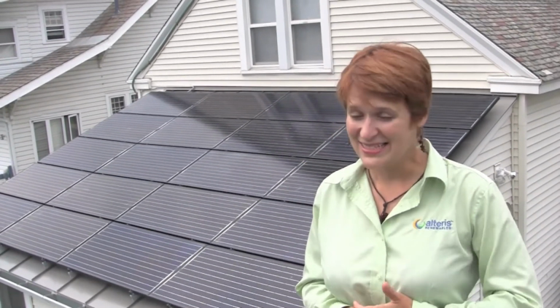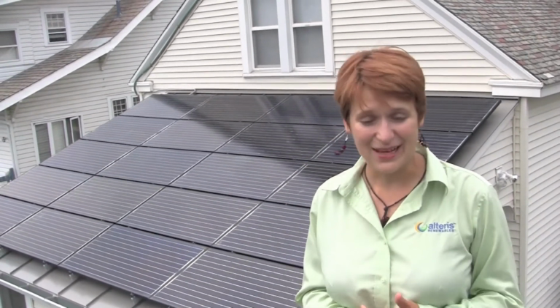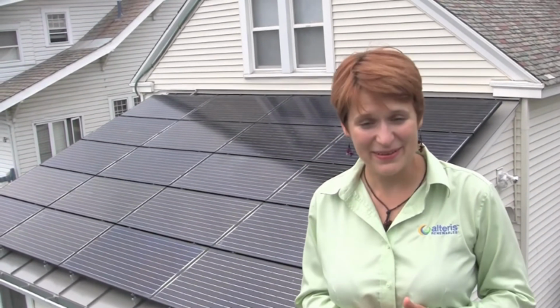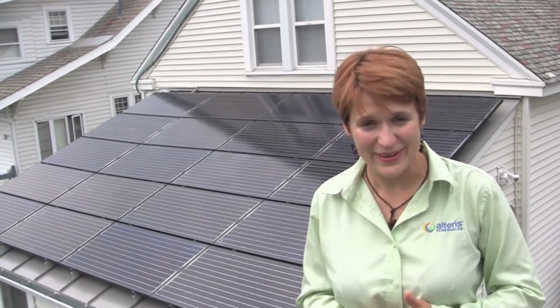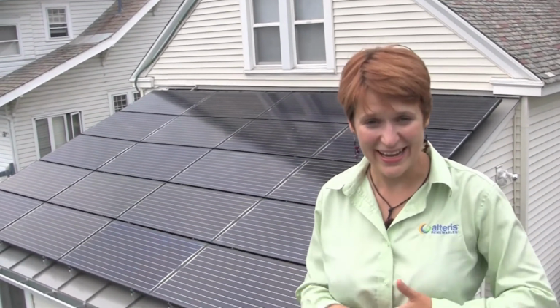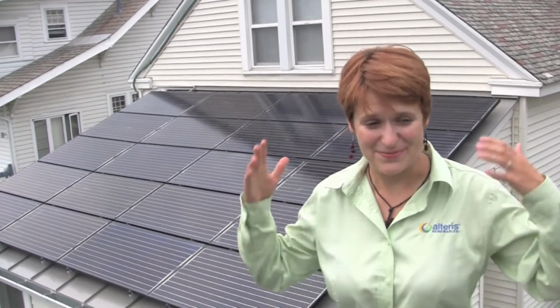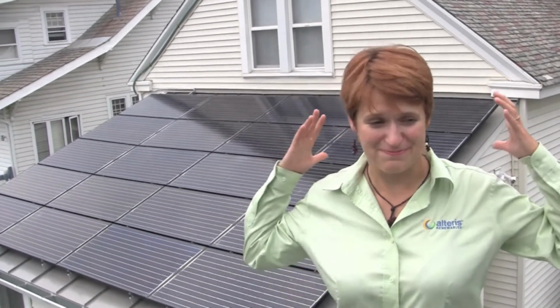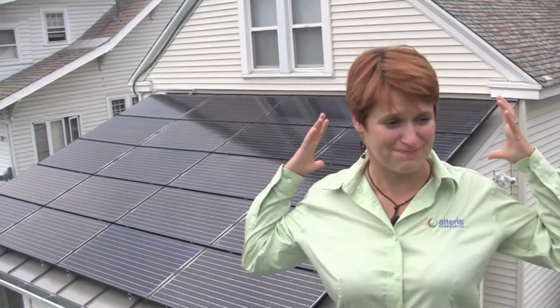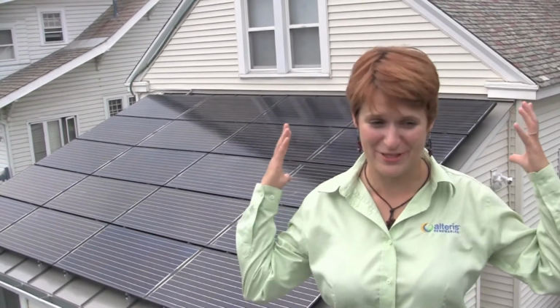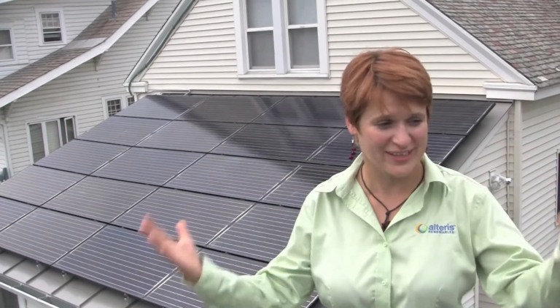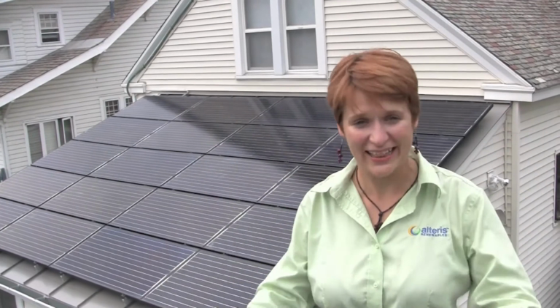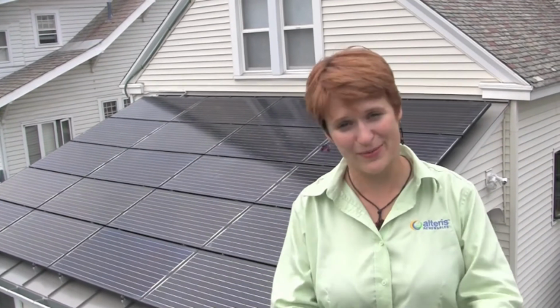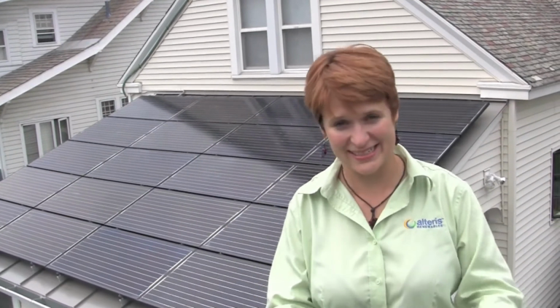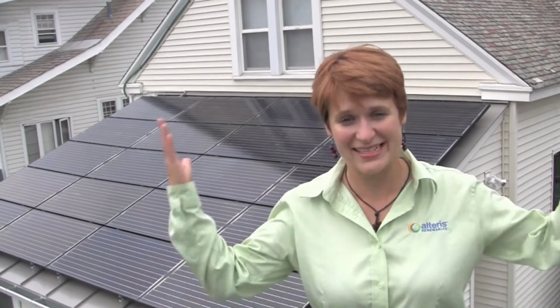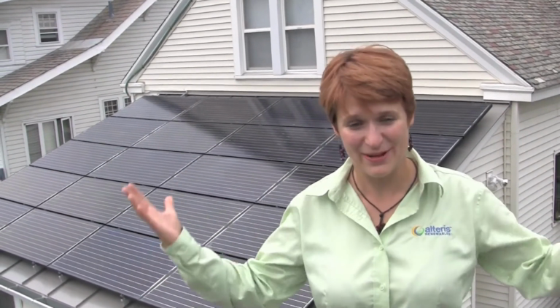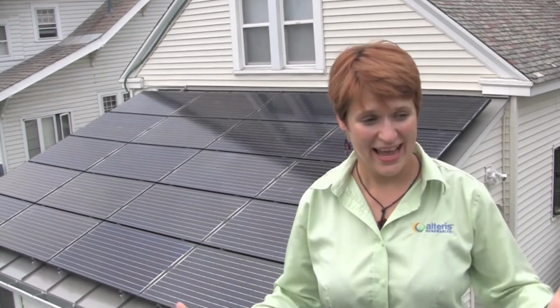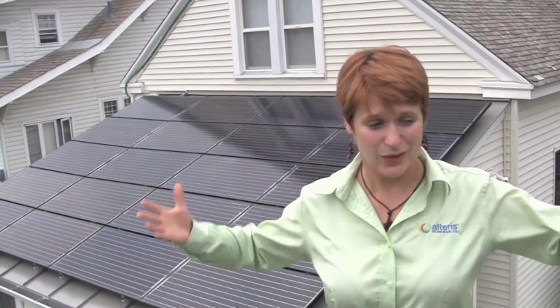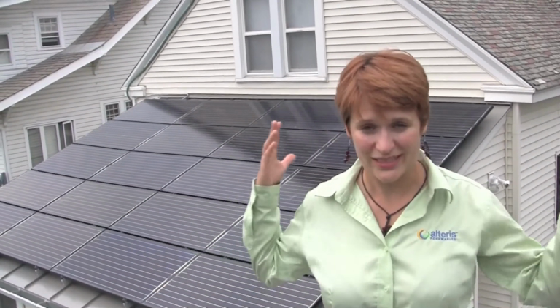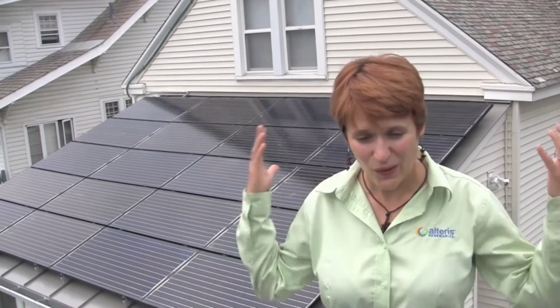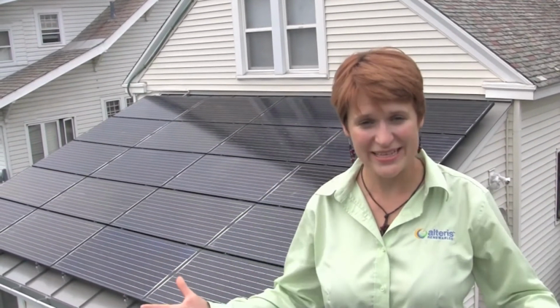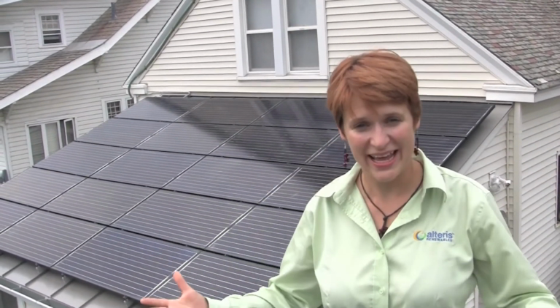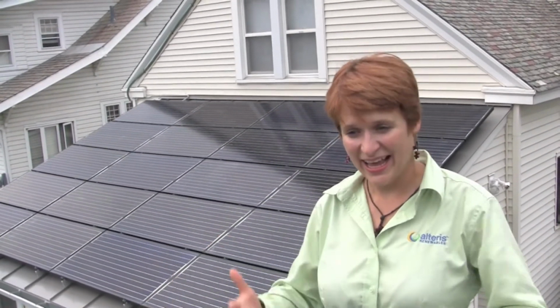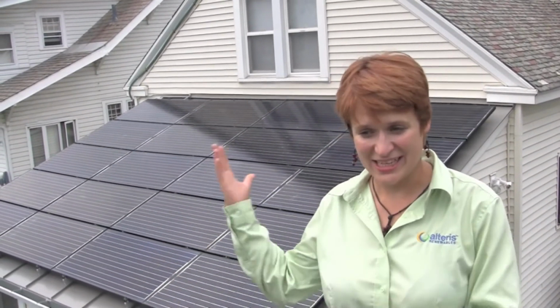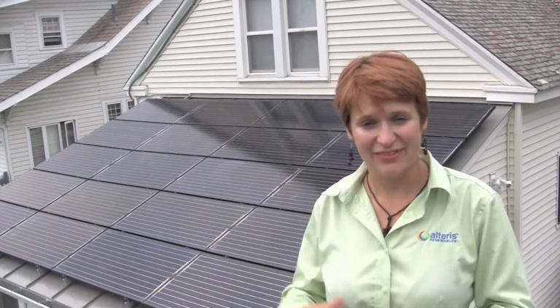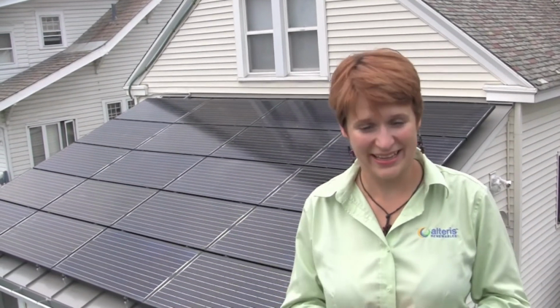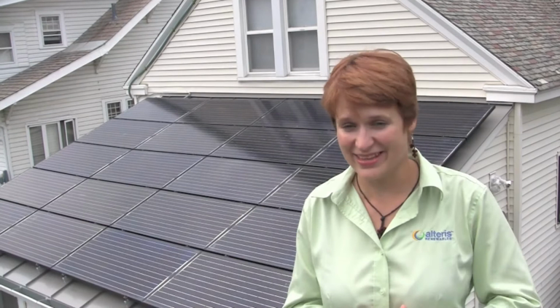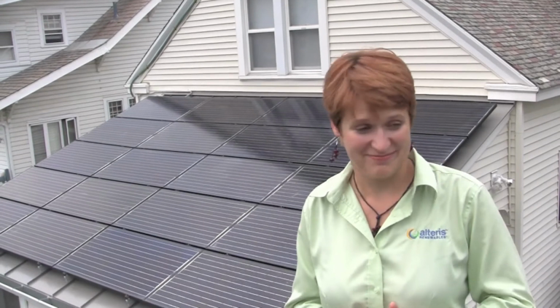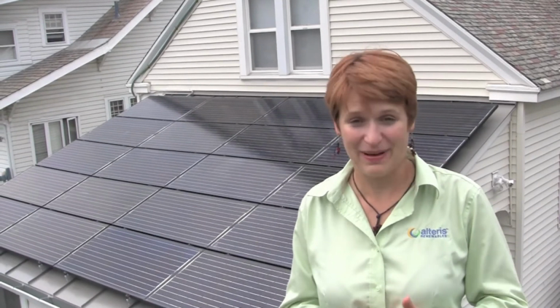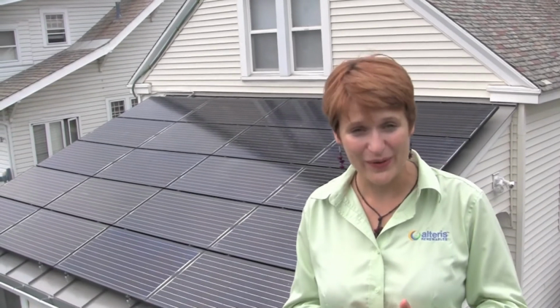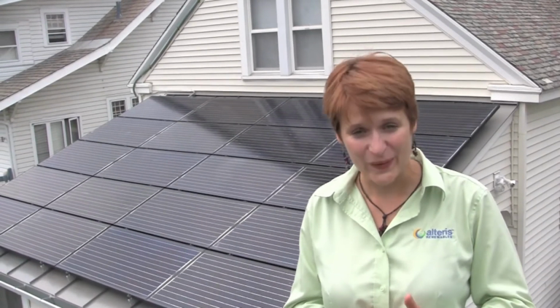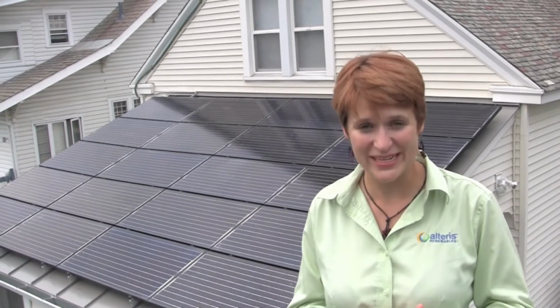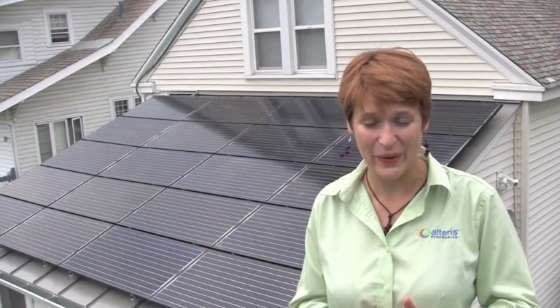The sun comes up in the morning, it turns on the moment the sun is up, and it works the whole day and shuts off late in the evening. It makes power all day long.